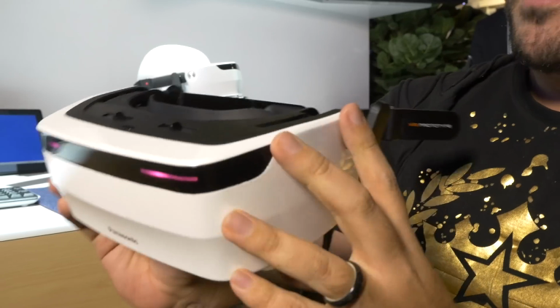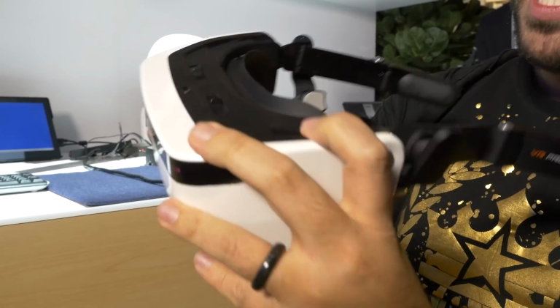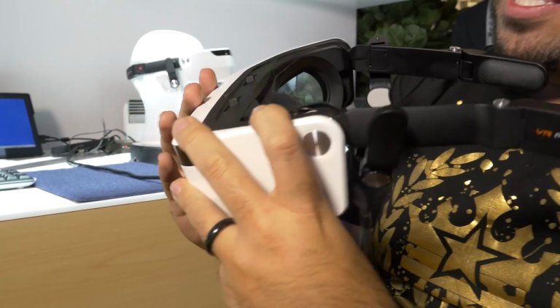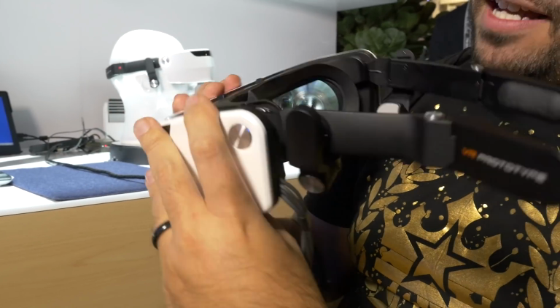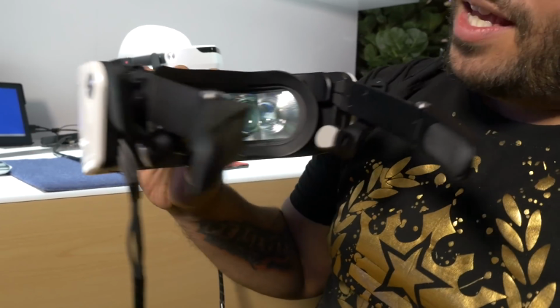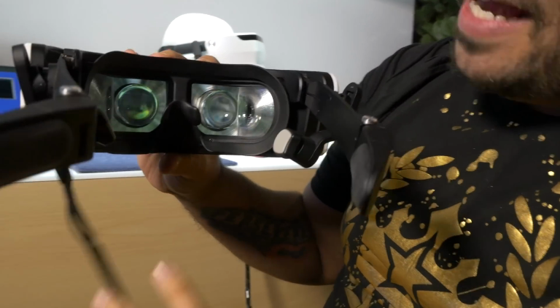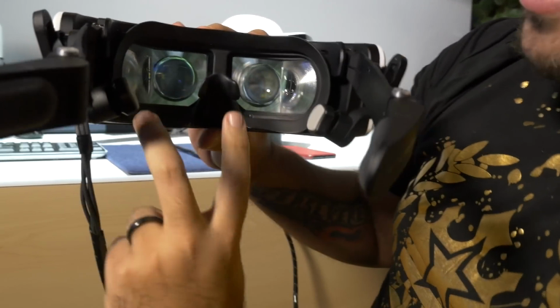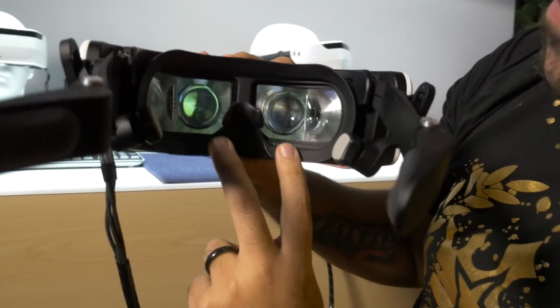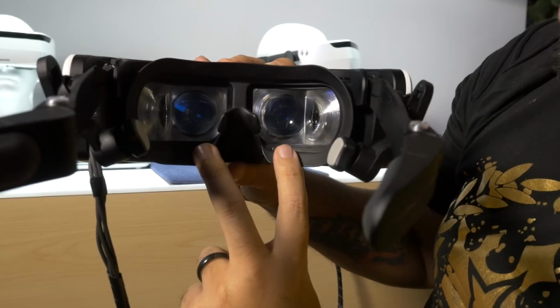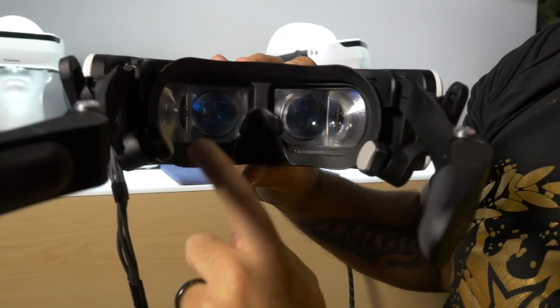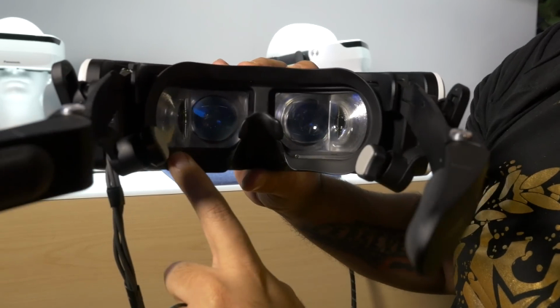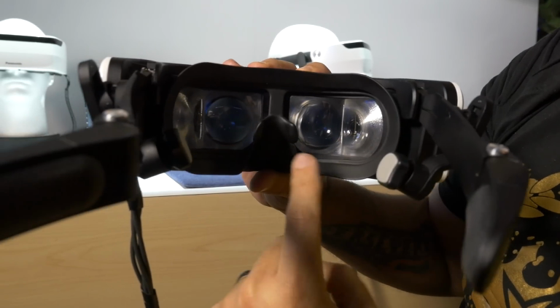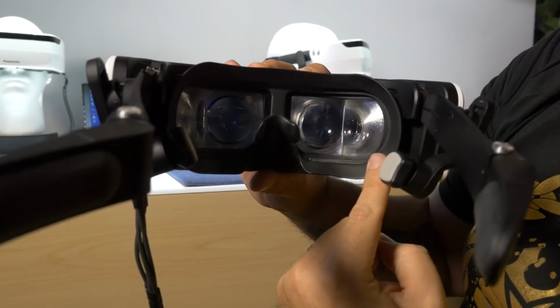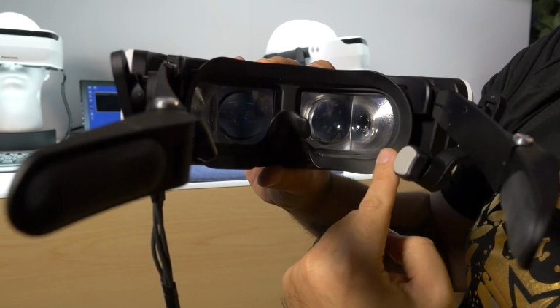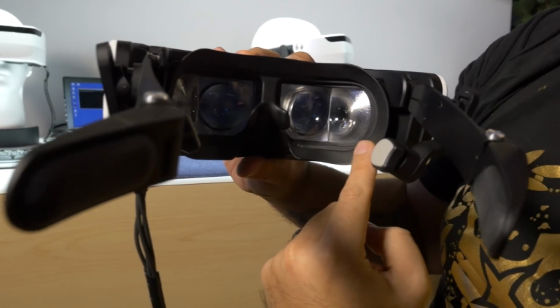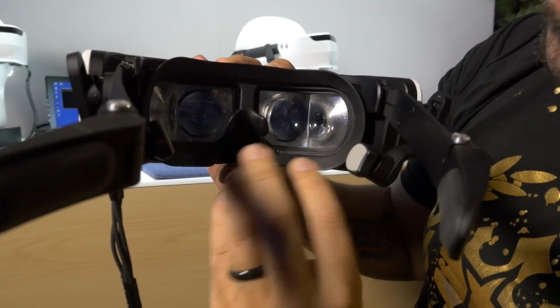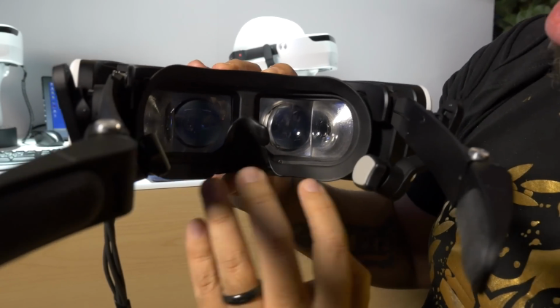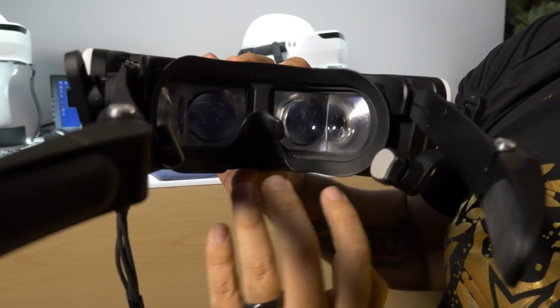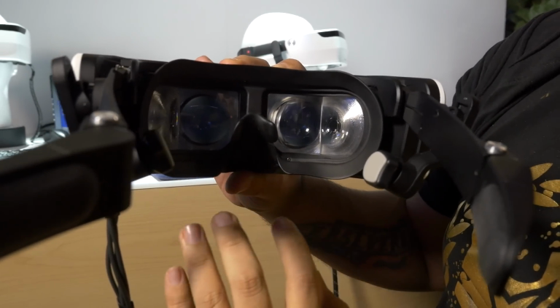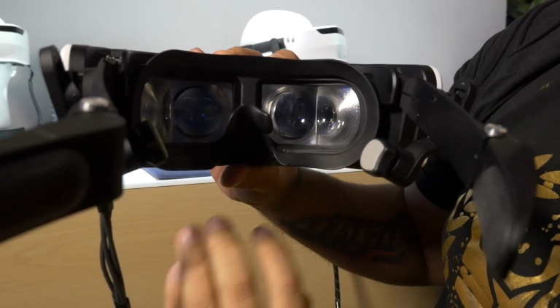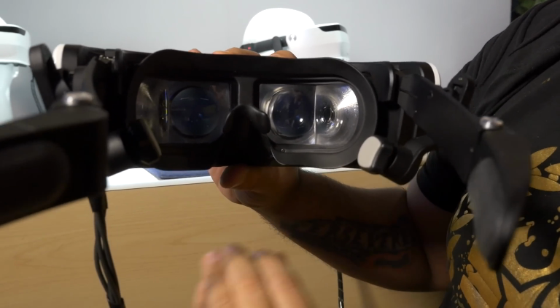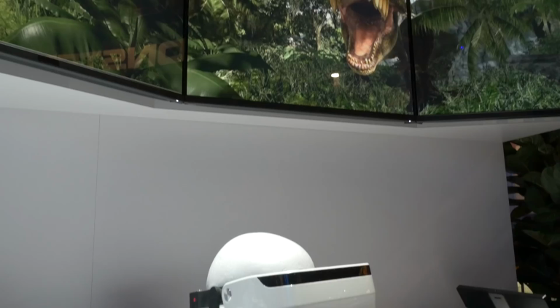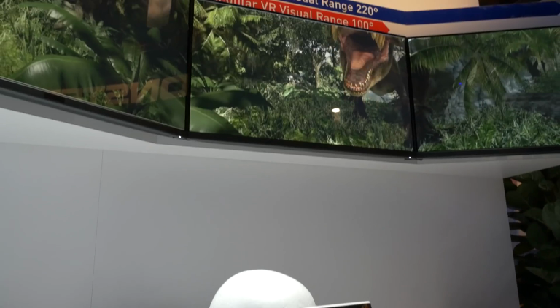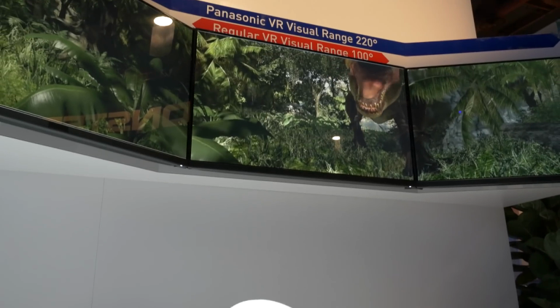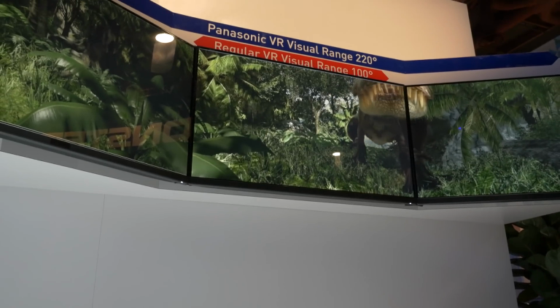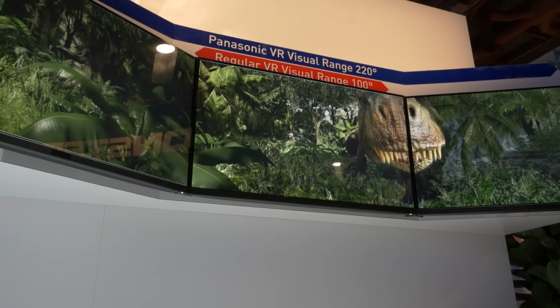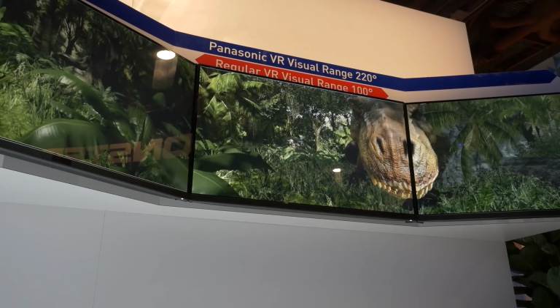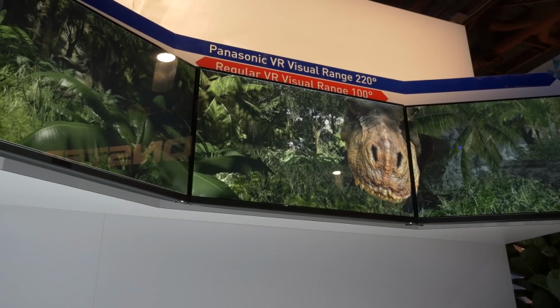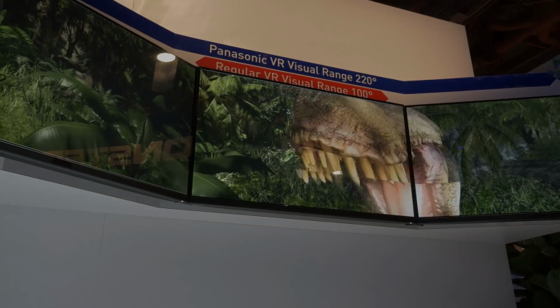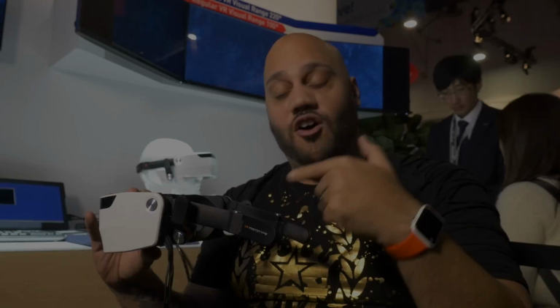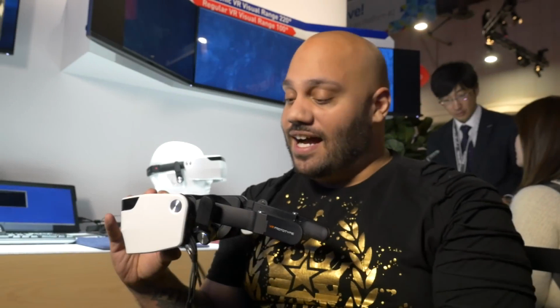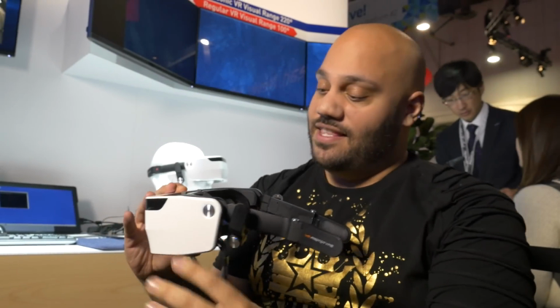Let me show you what that means here on the back. You've got two lenses in front of you, but you've also got your peripheral vision going as well, so you have four different lenses giving you an image. So if you look to your left or to your right, you'll still see all that content in there.